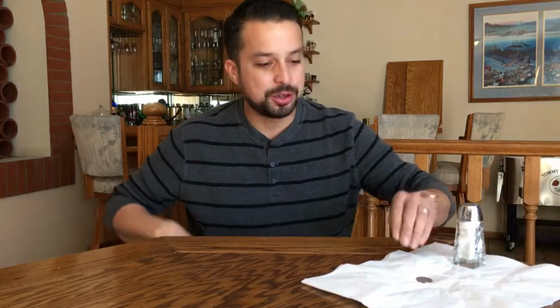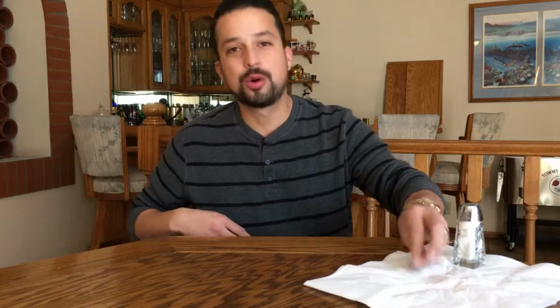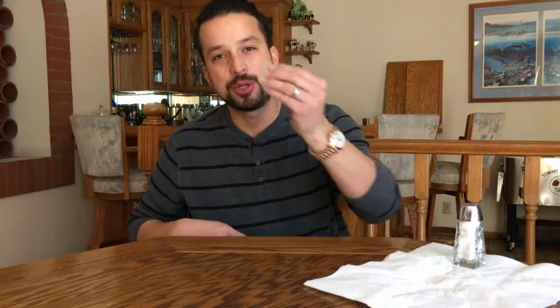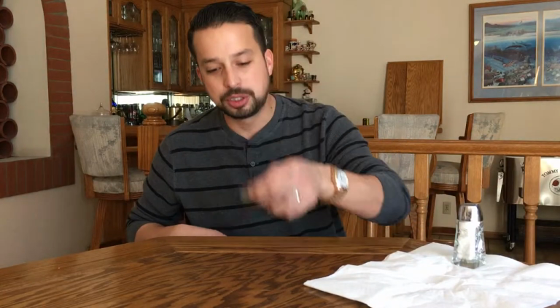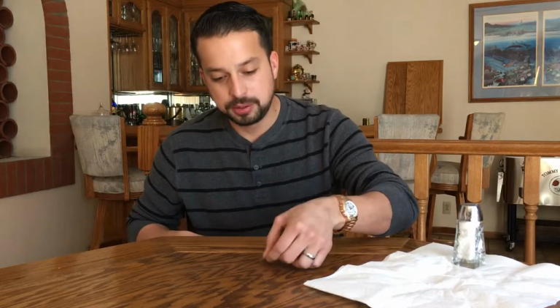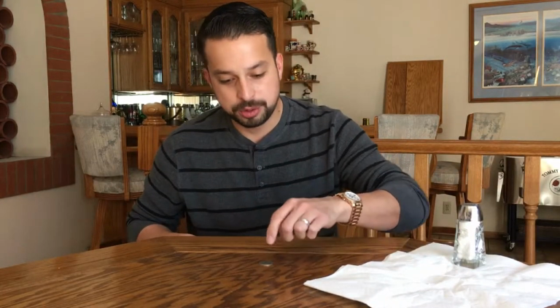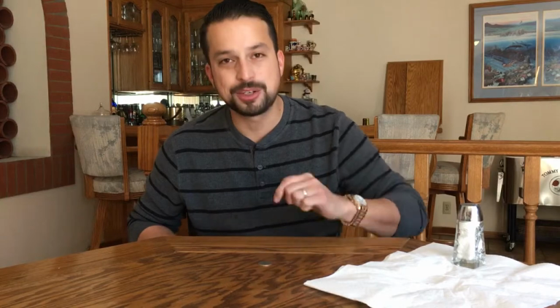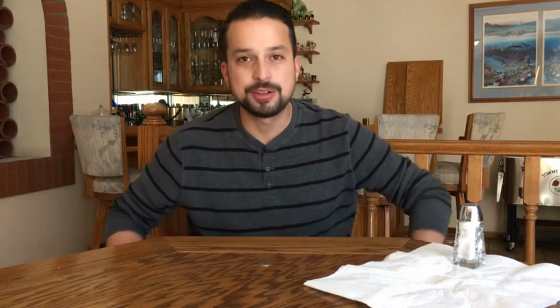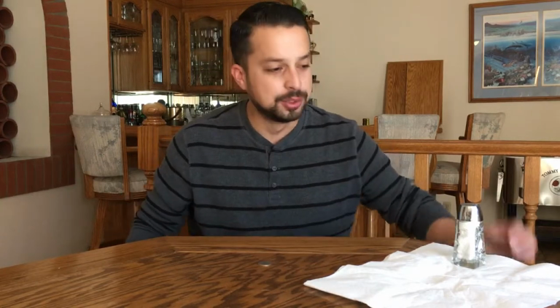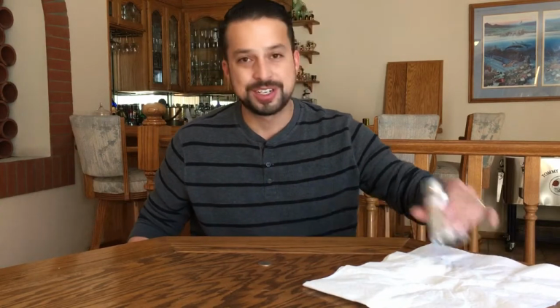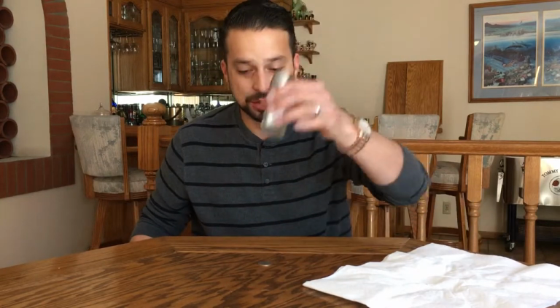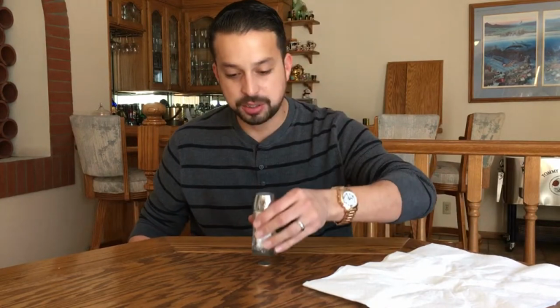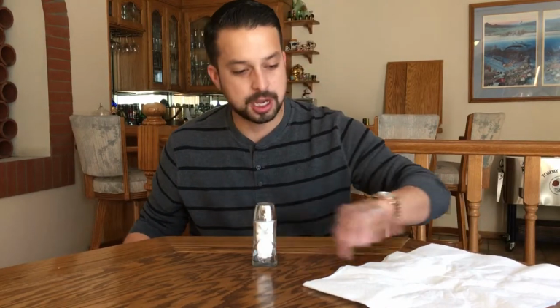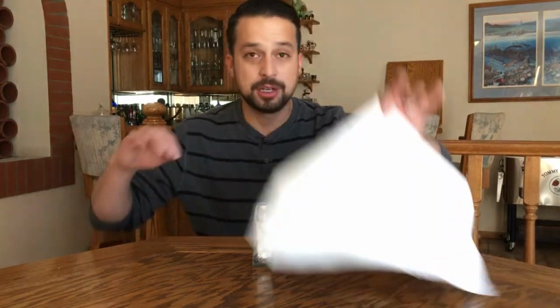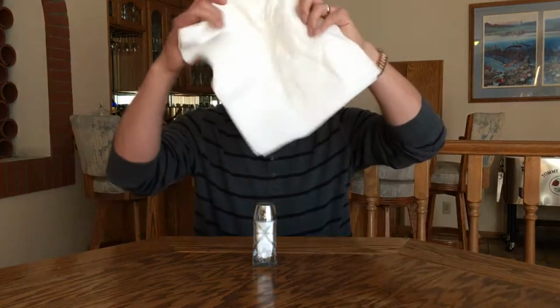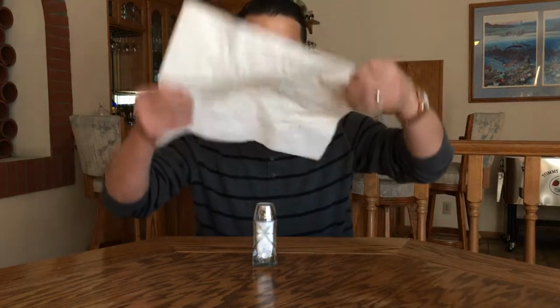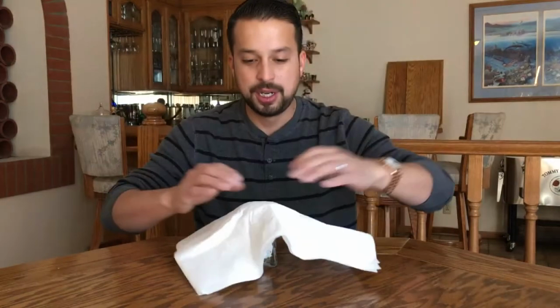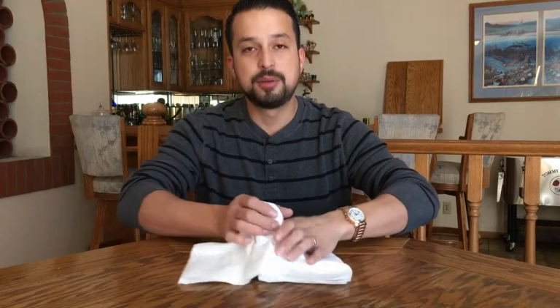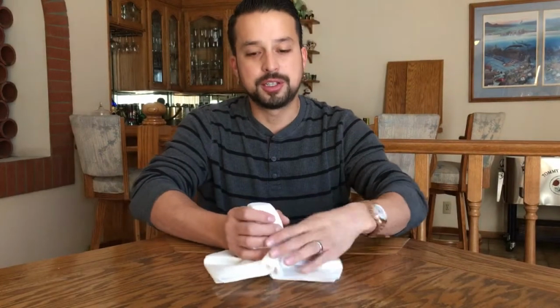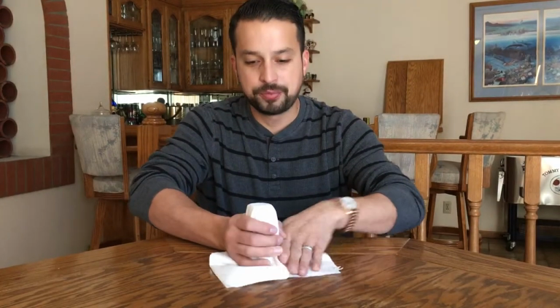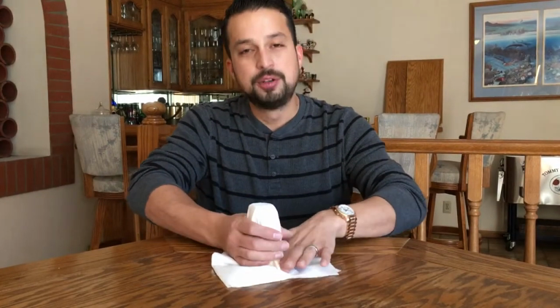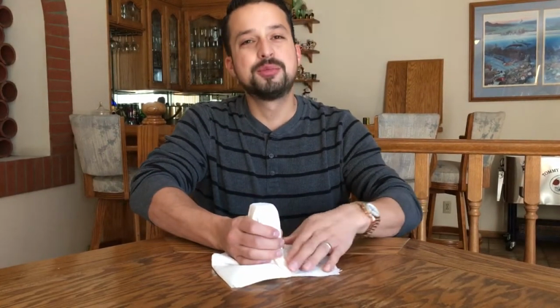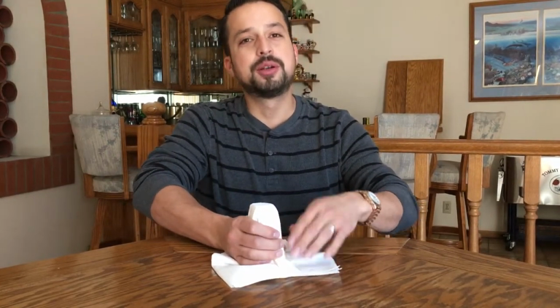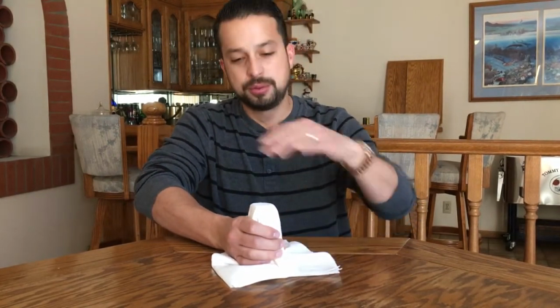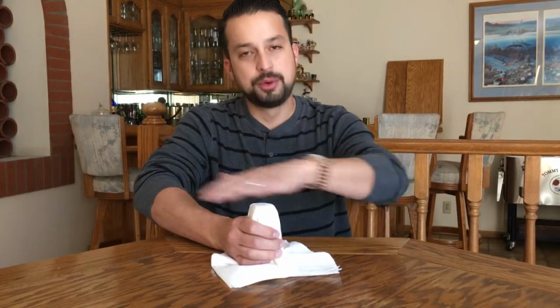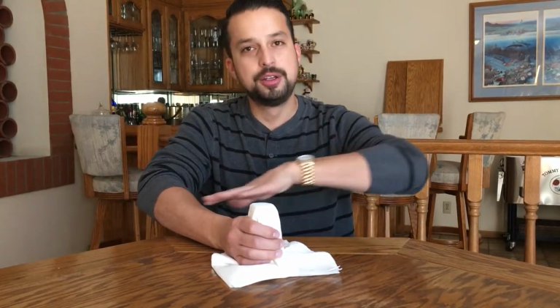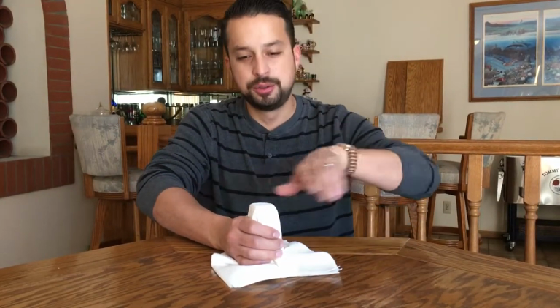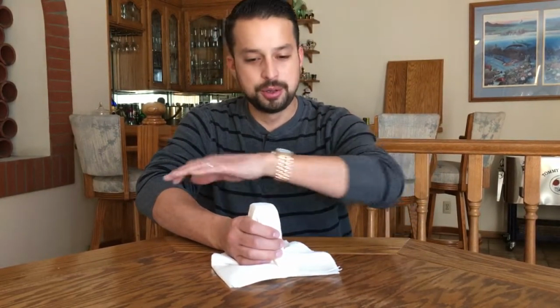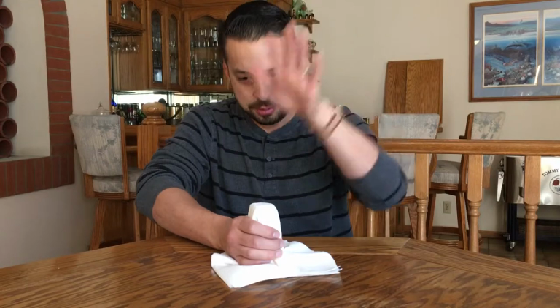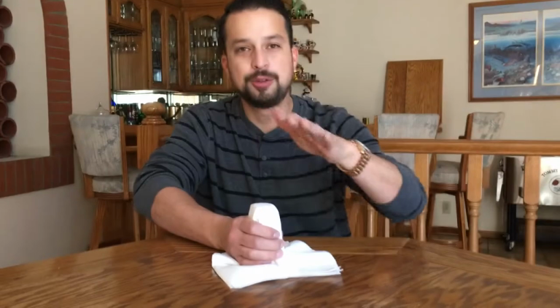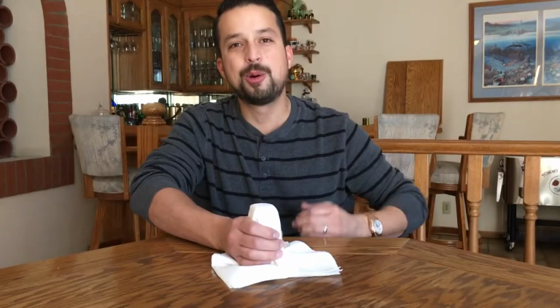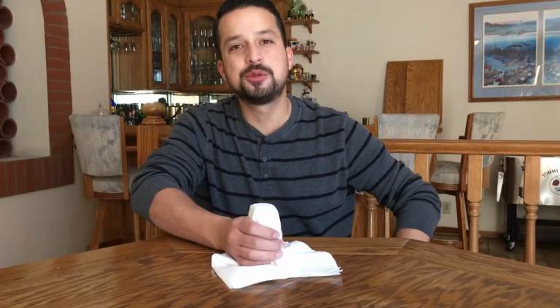This is what's called the quarter through the table trick. What we do is place the quarter right on the table, take a salt shaker, sit it right on top, and take a piece of paper and cover it up just like this. Very simple, really quick.